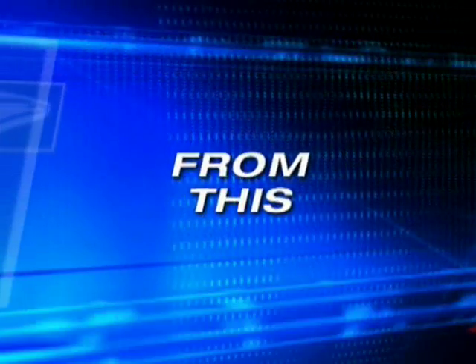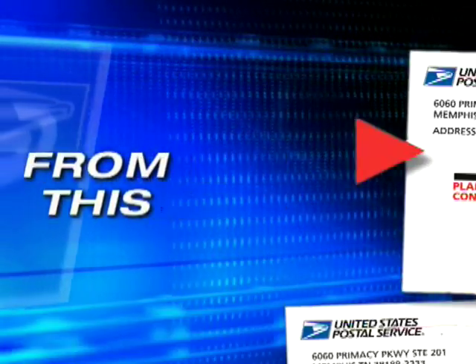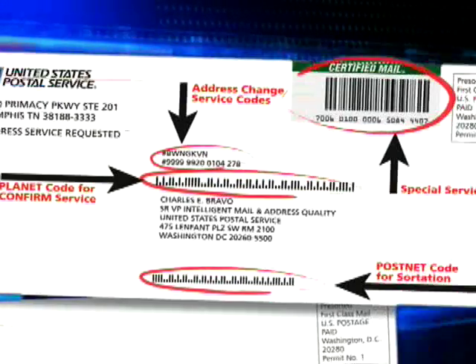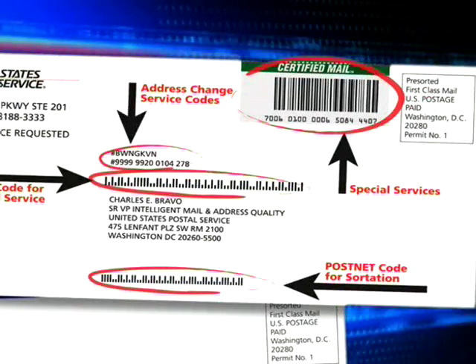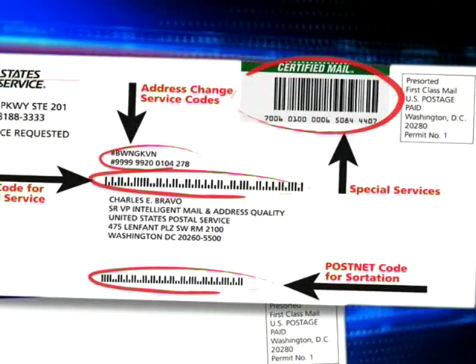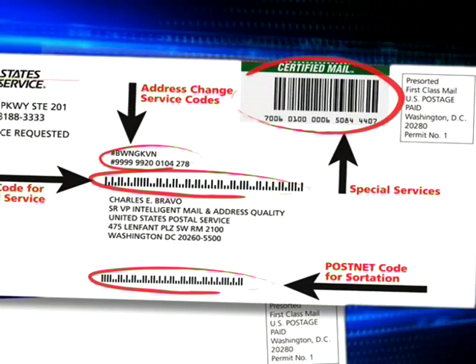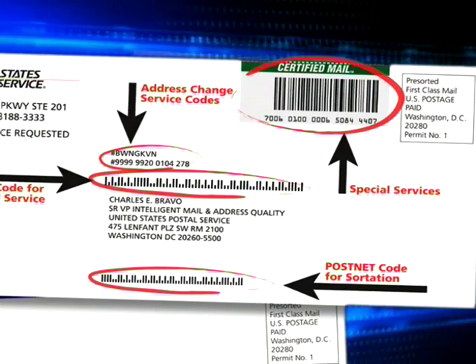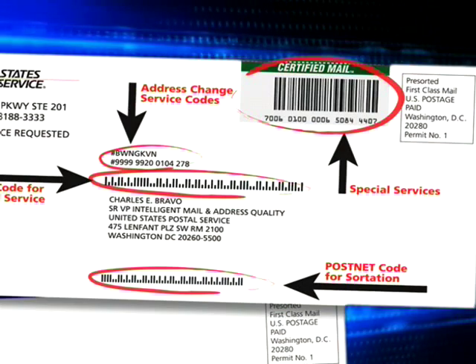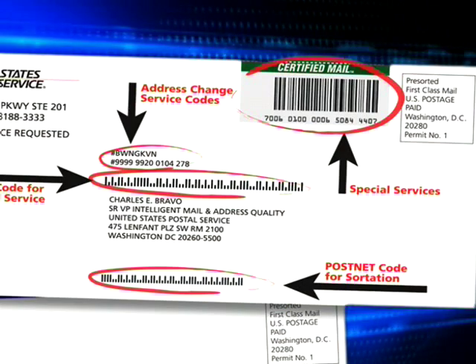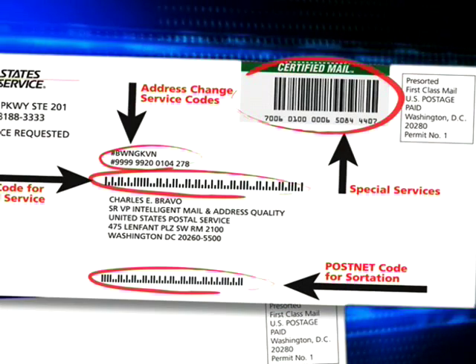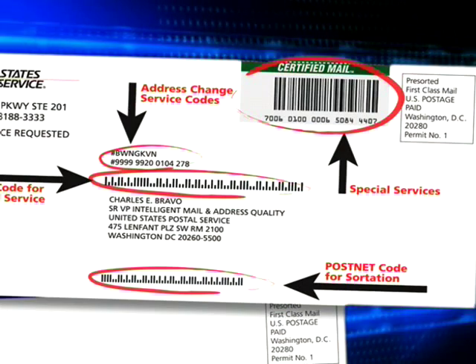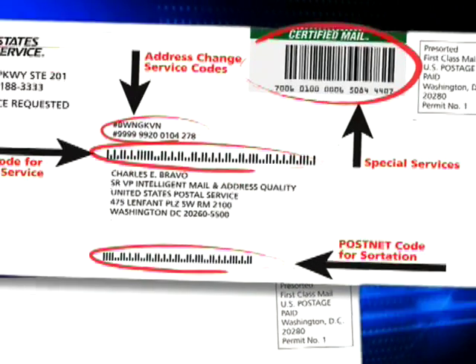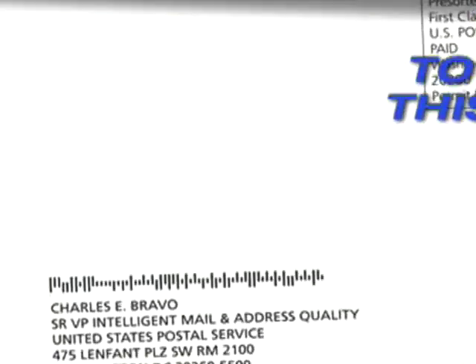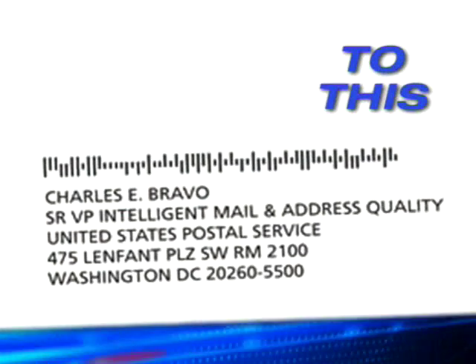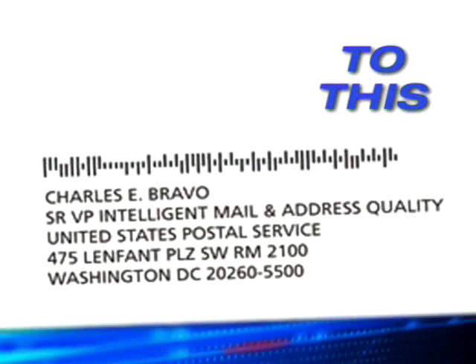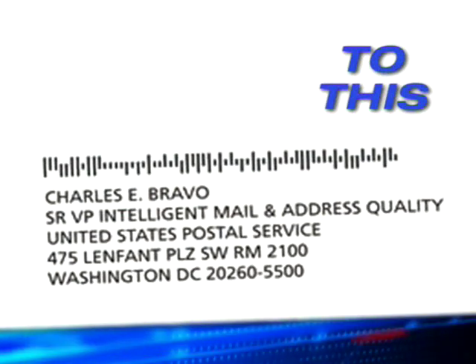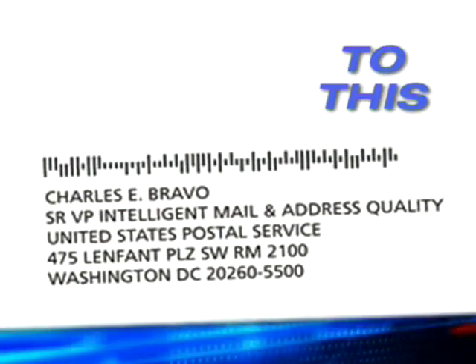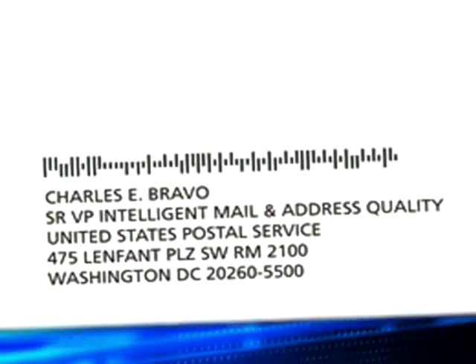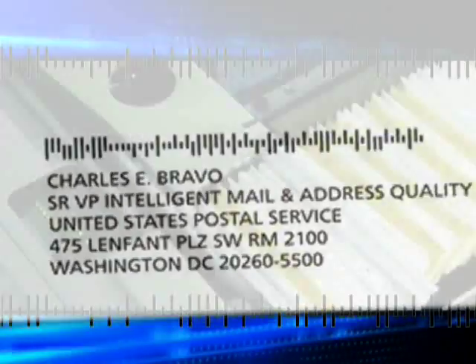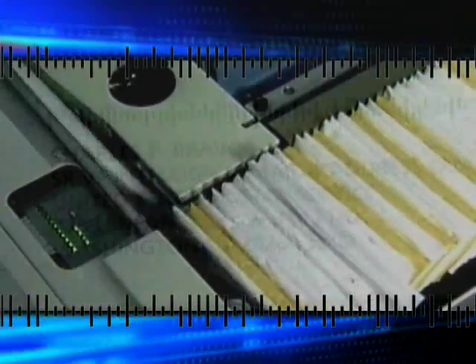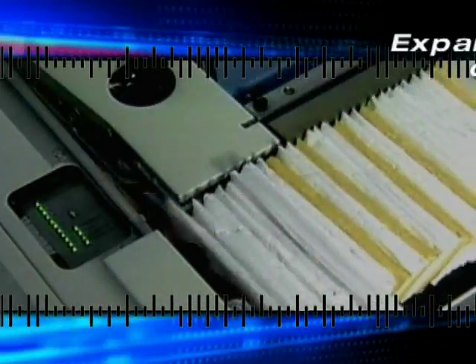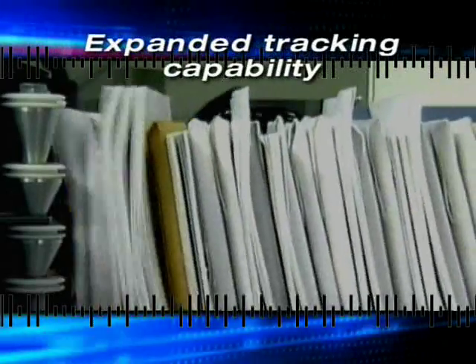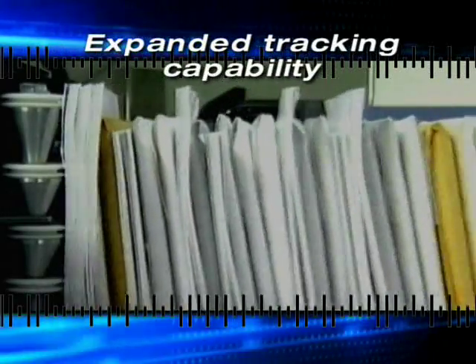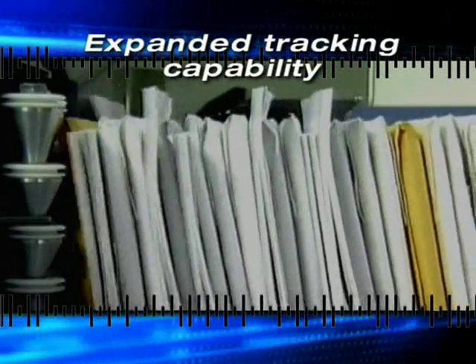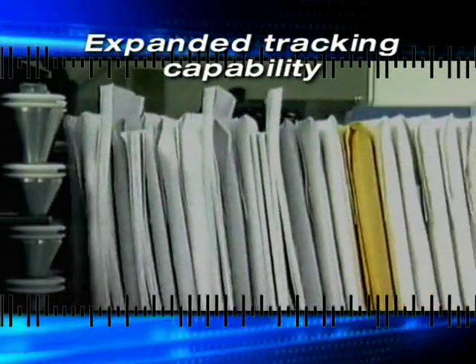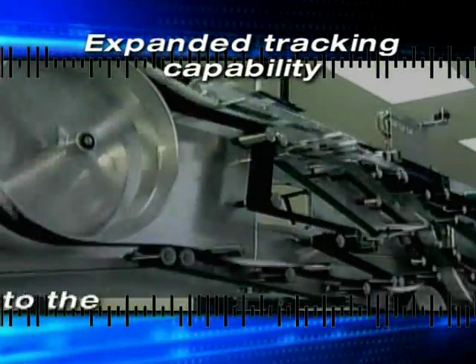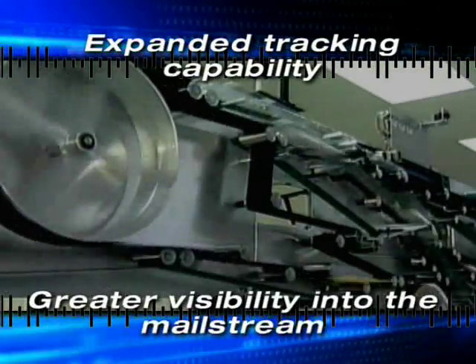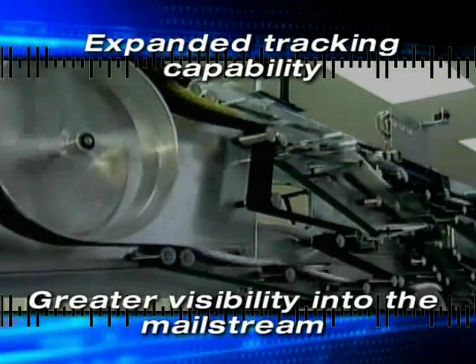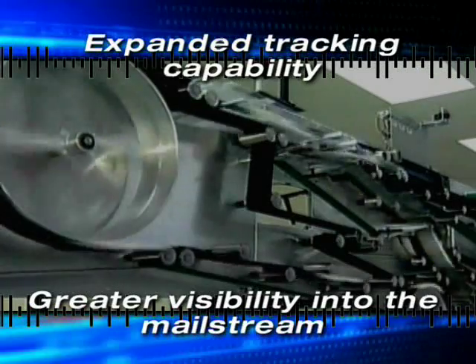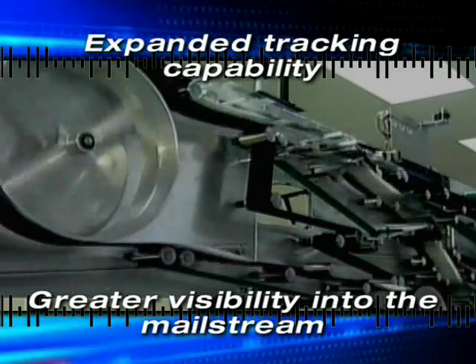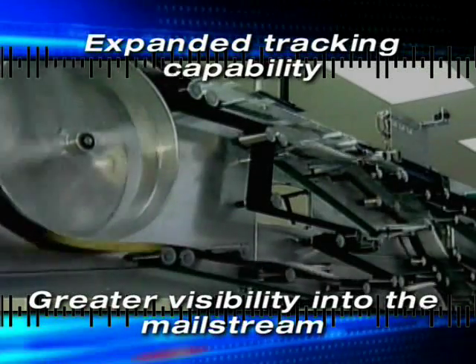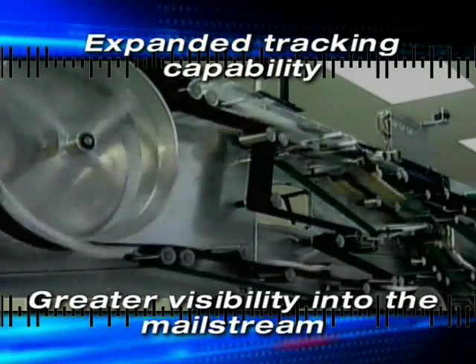The Intelligent Mail Barcode combines multiple codes, such as PostNet, Planet, and others, into one code. The Intelligent Mail Barcode allows for expanded tracking capability, creating greater visibility into the mail stream.